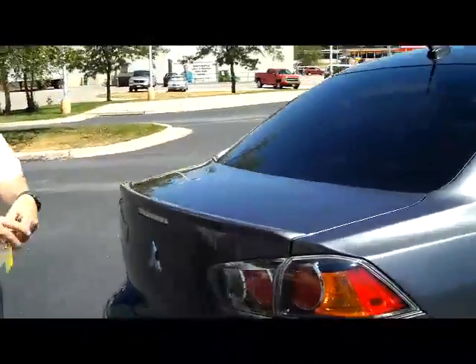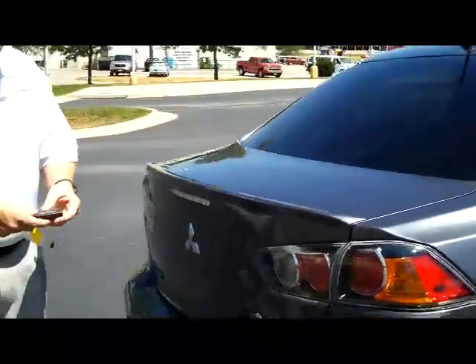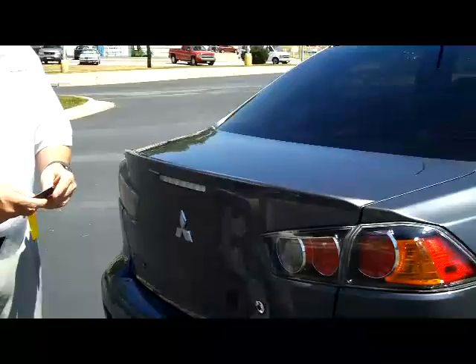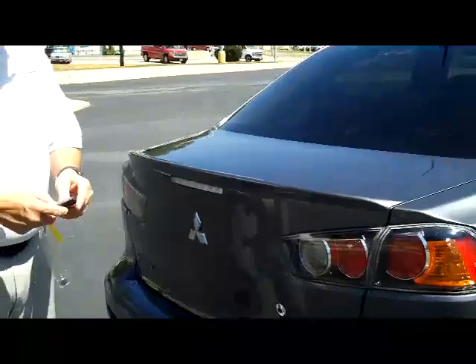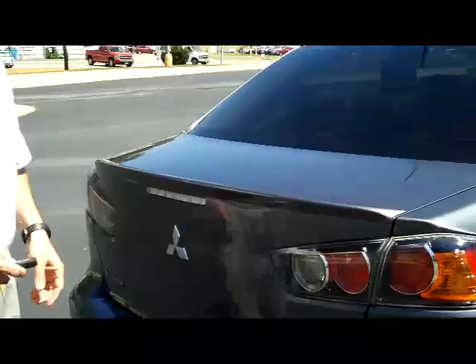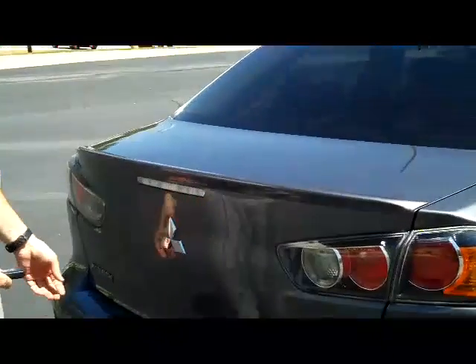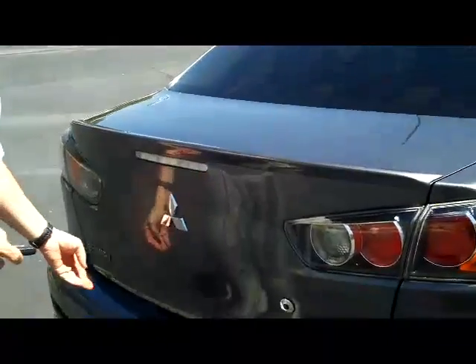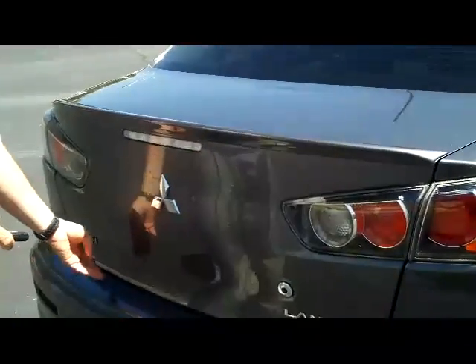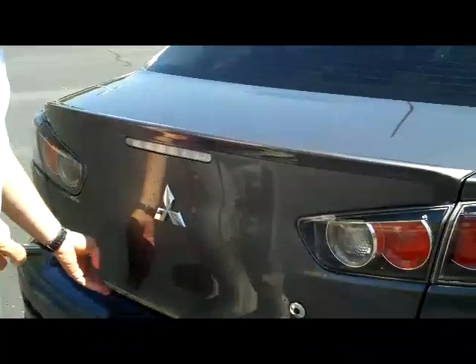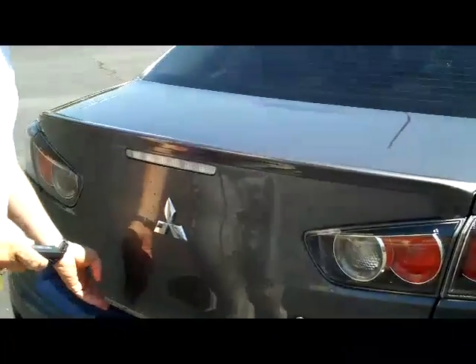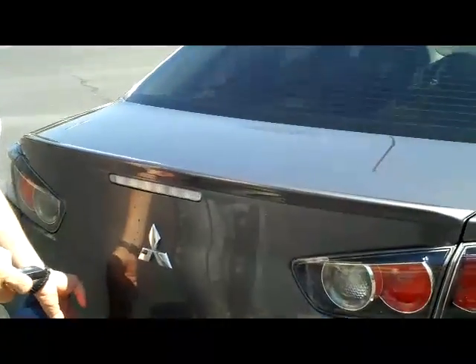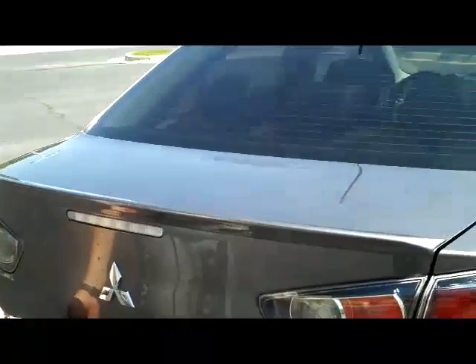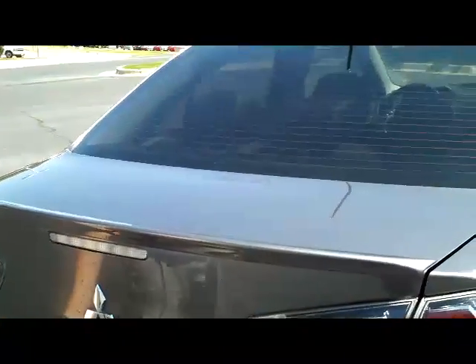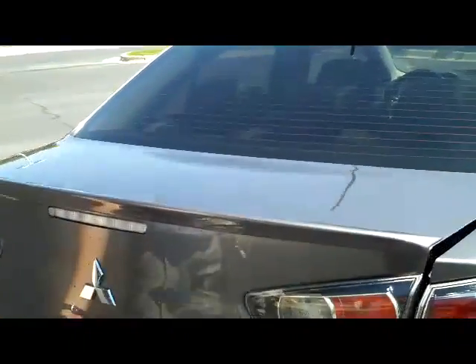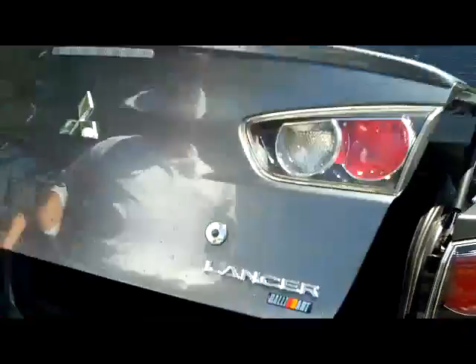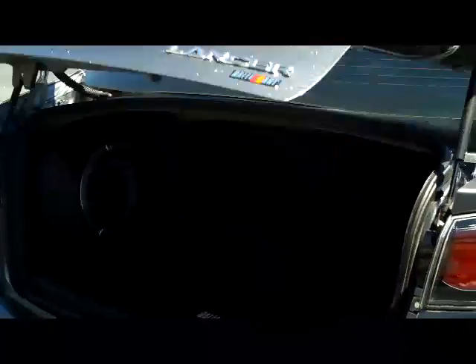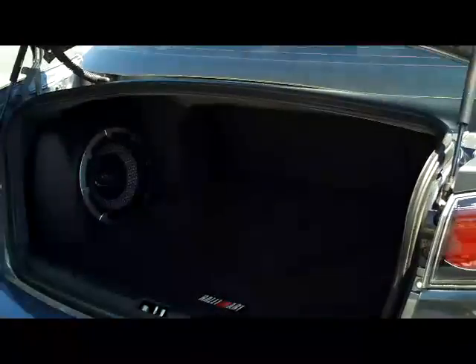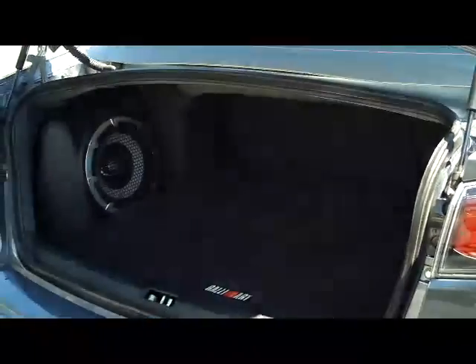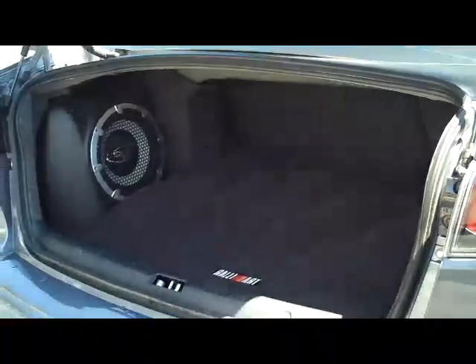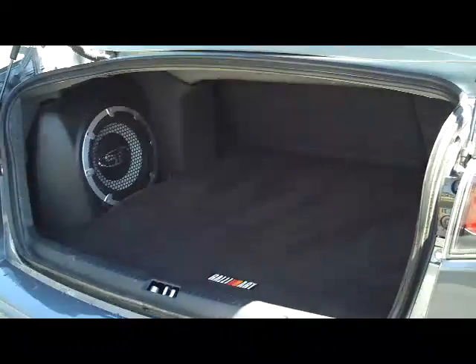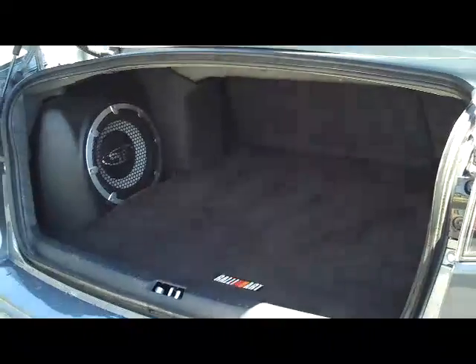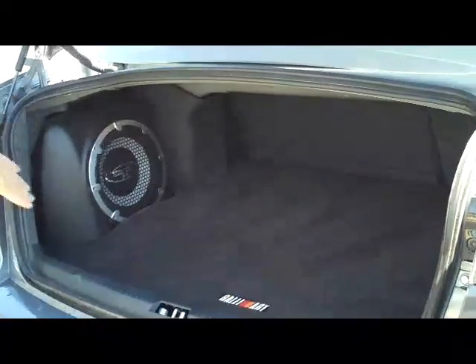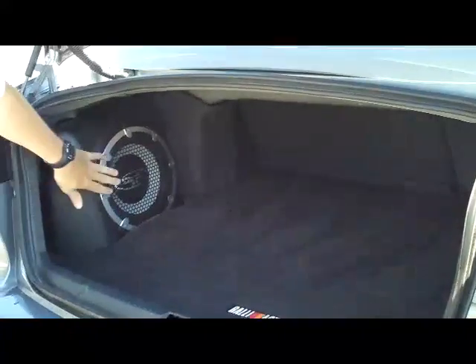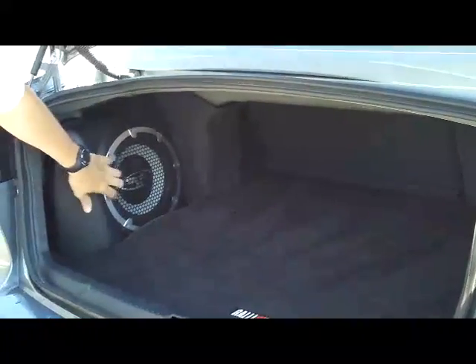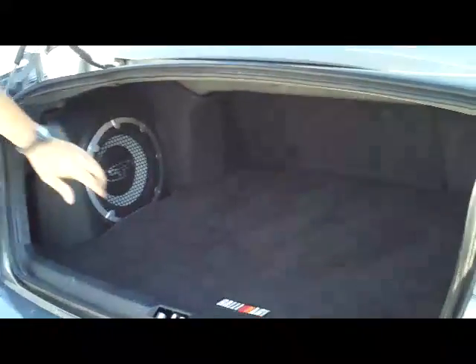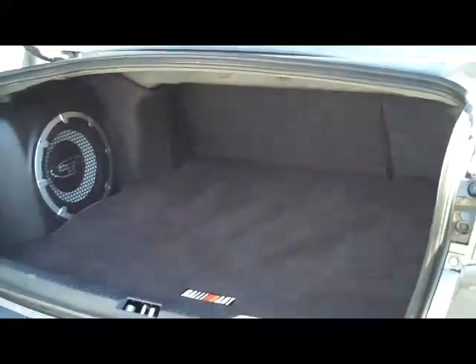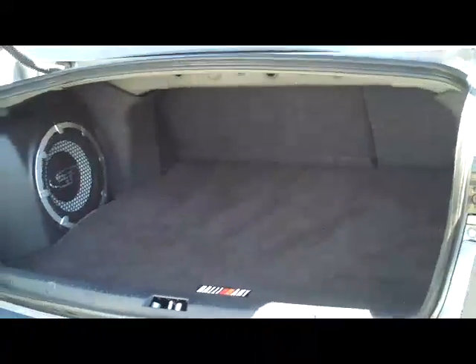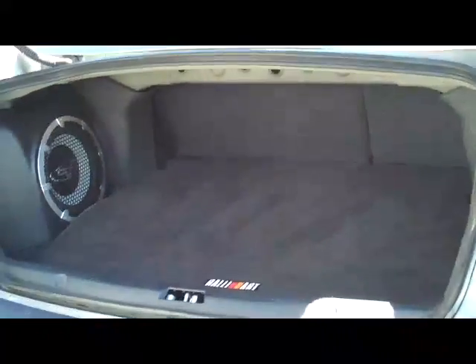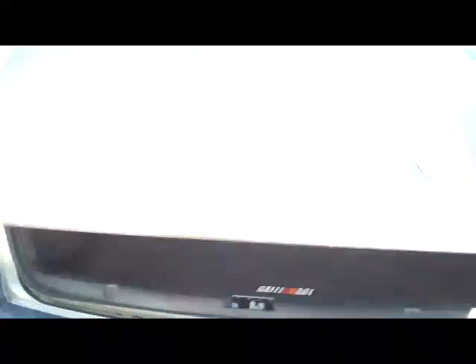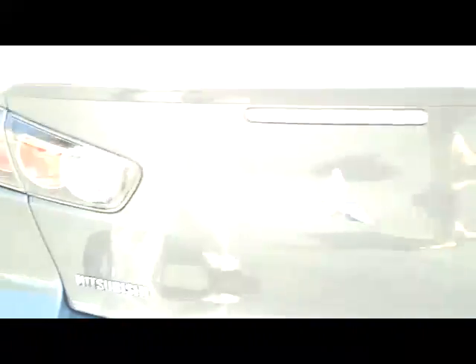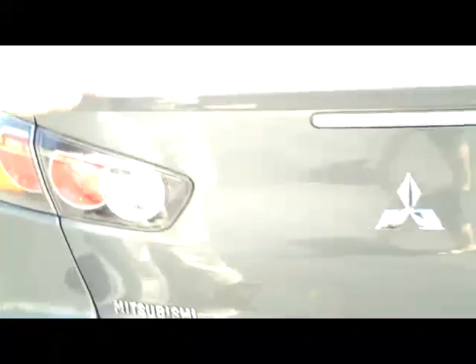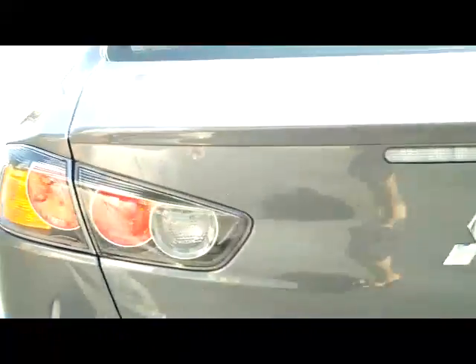You do have your remote access to the trunk. Lots of room in the back. It does have the subwoofer and Rockford Fosgate stereo system.